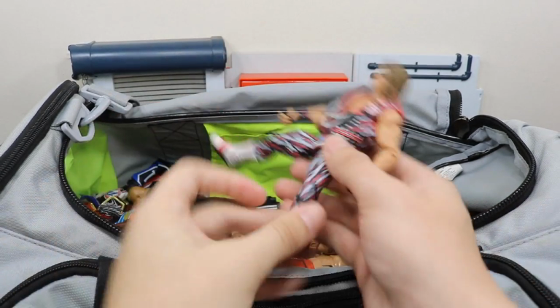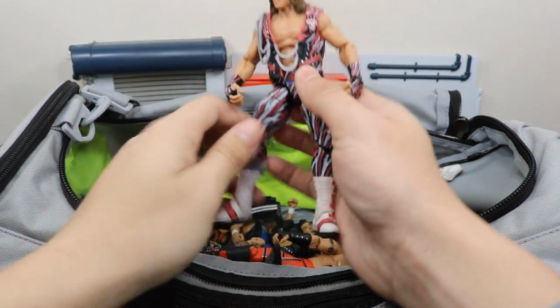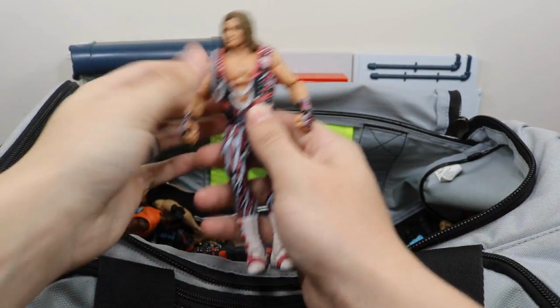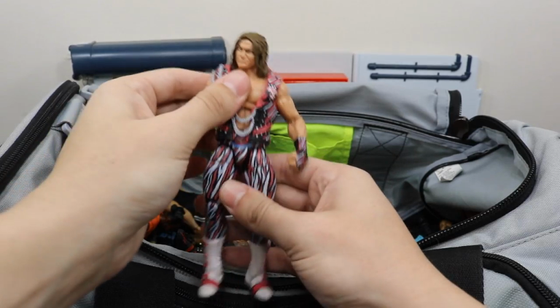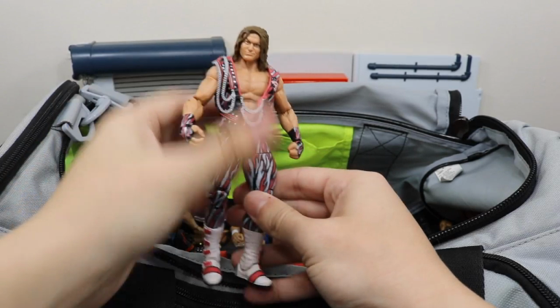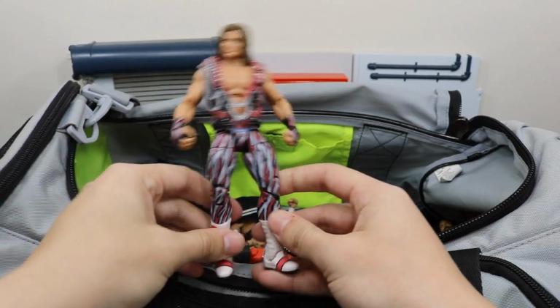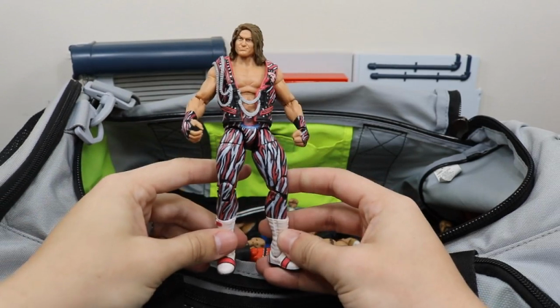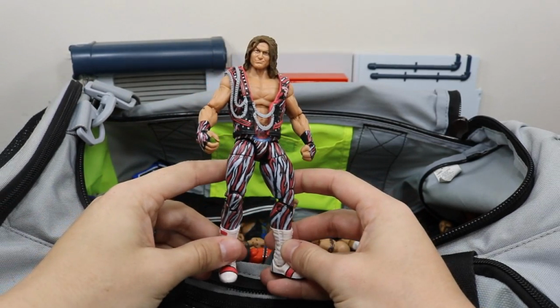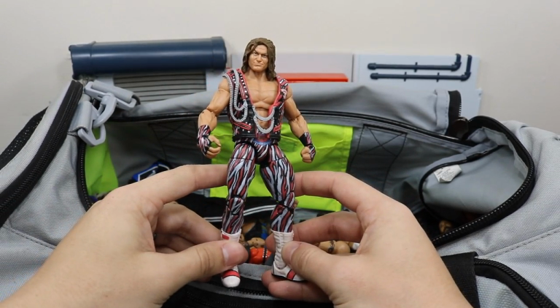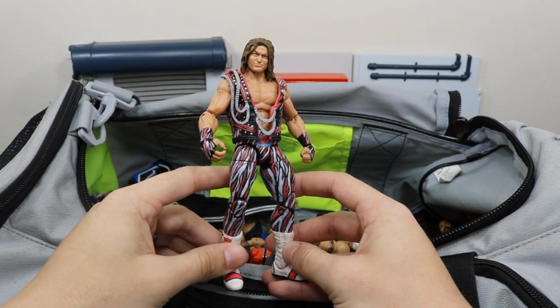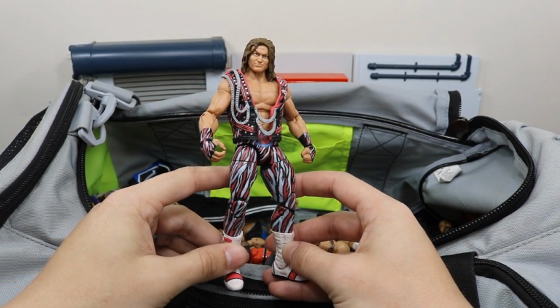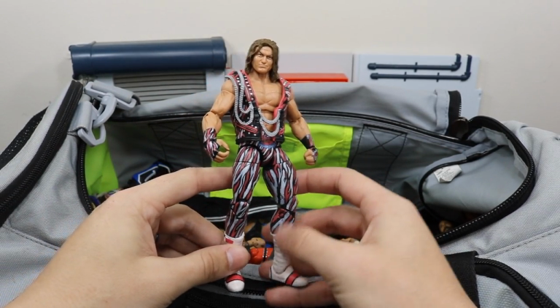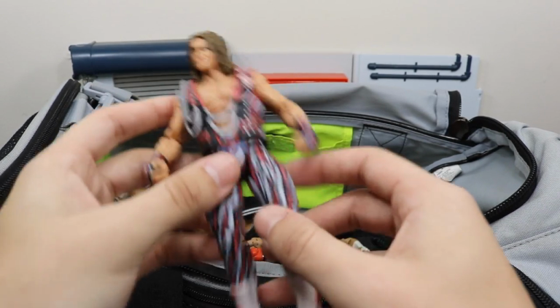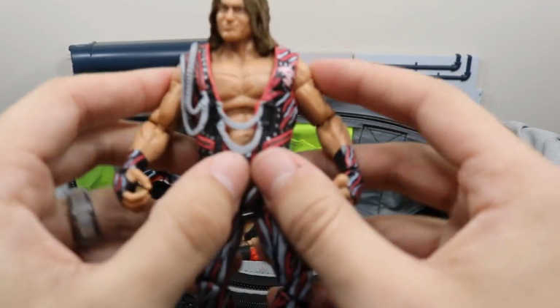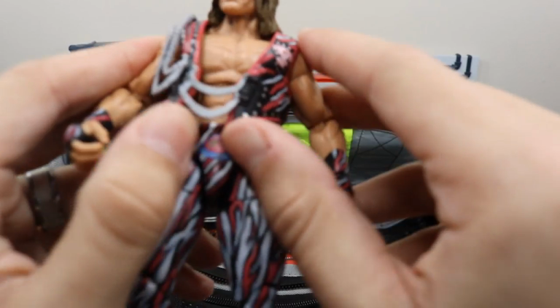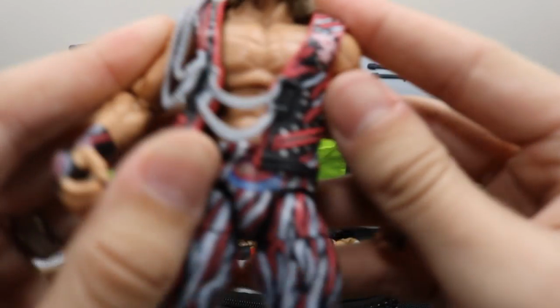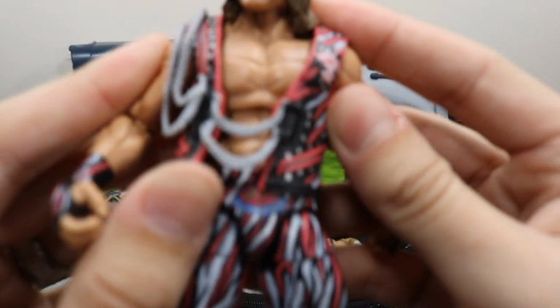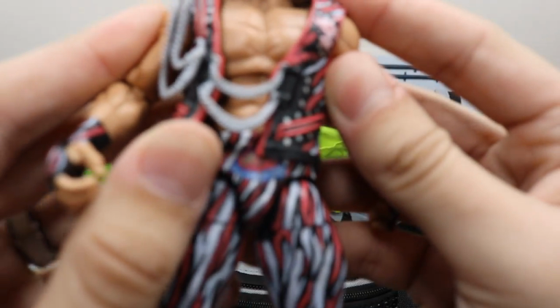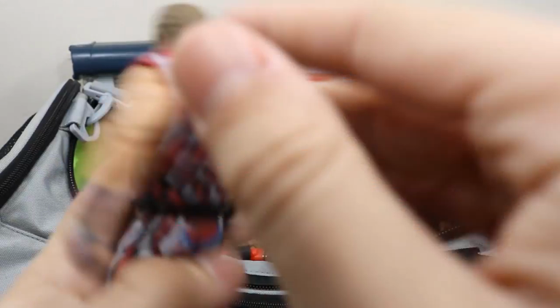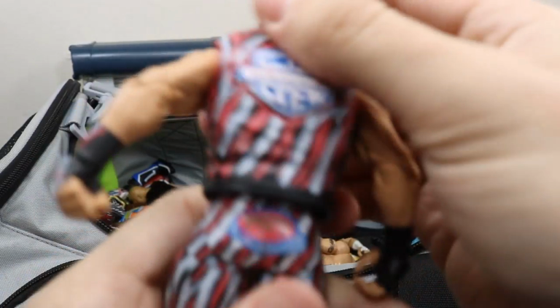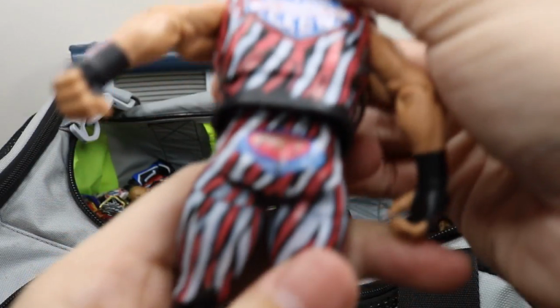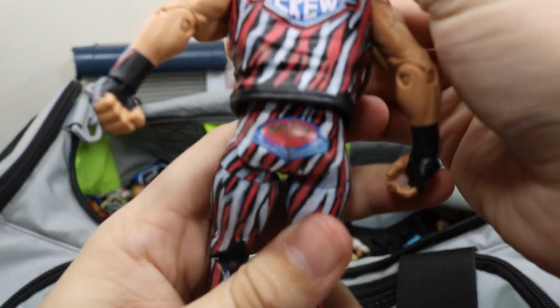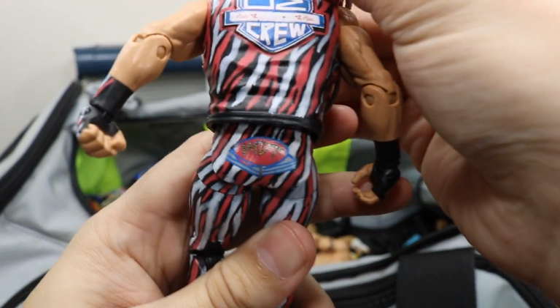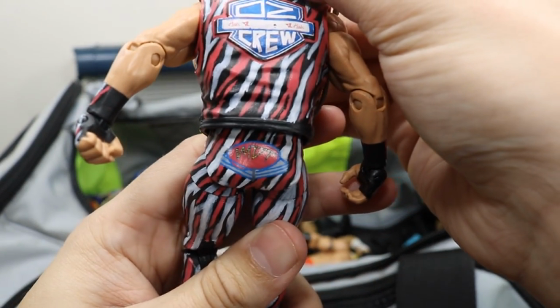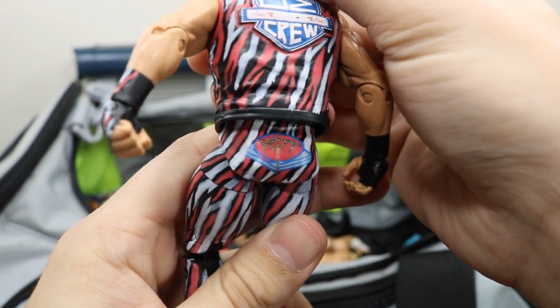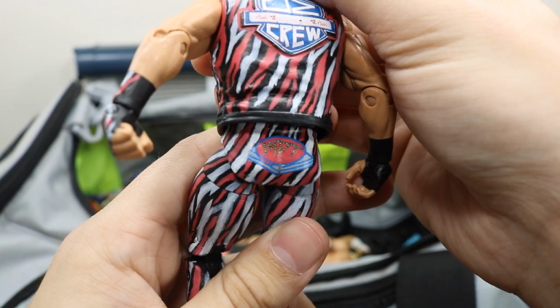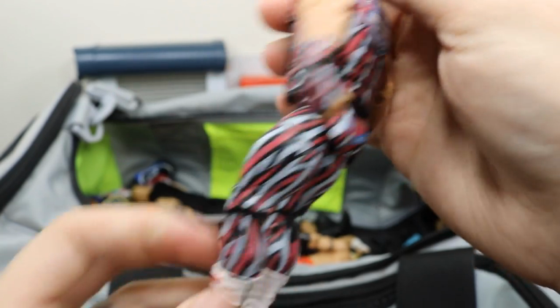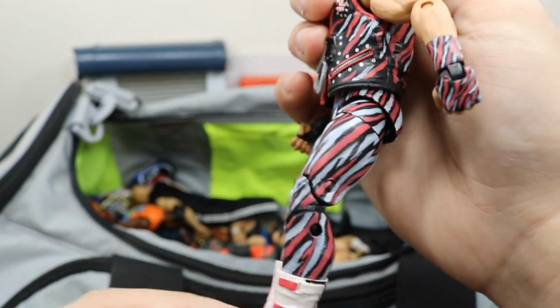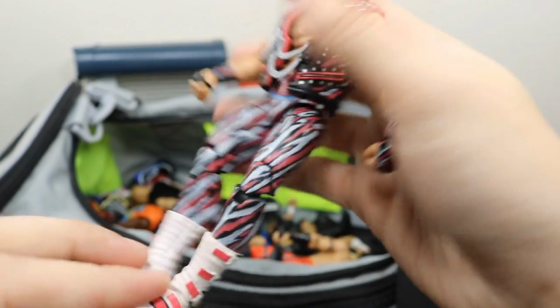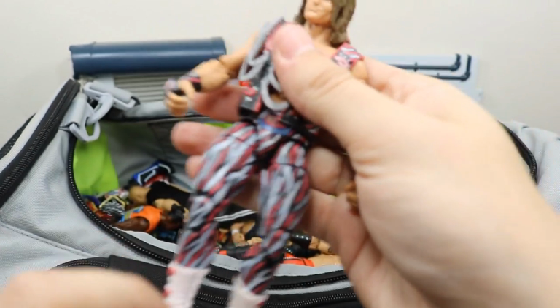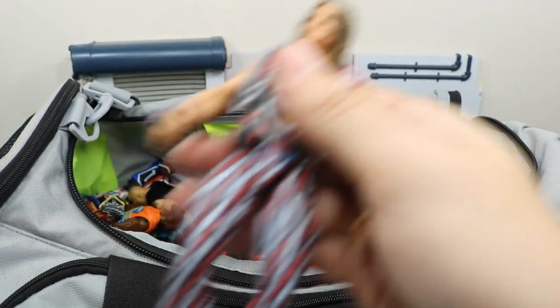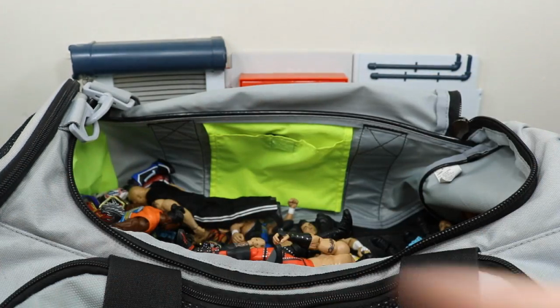Next up we have my gift from Bew — this custom elite MTD Dolph Ziggler. It's got the zebra stripes all over it — freaking beautiful custom. There's my logo right there.